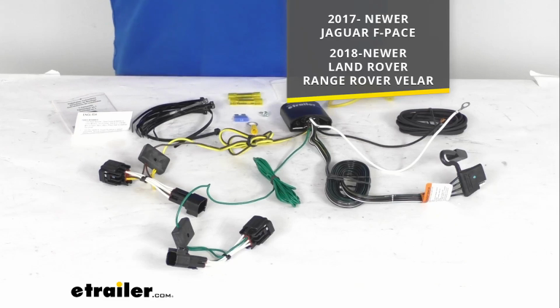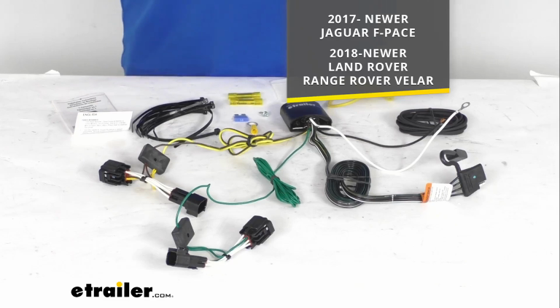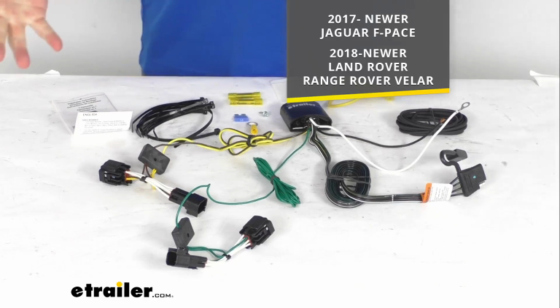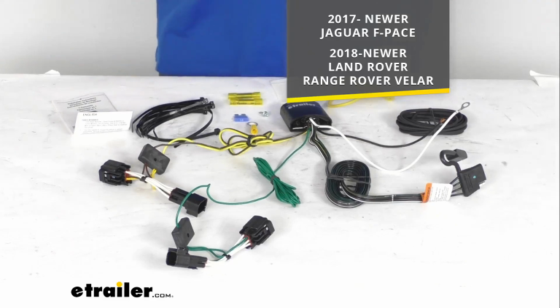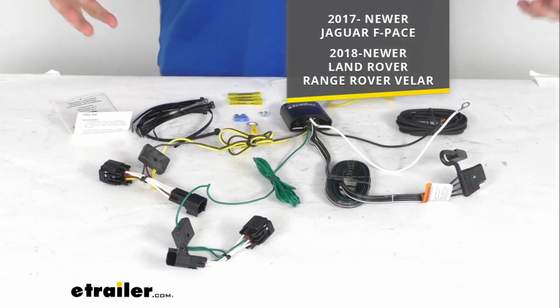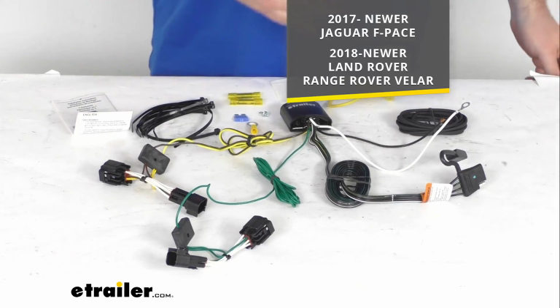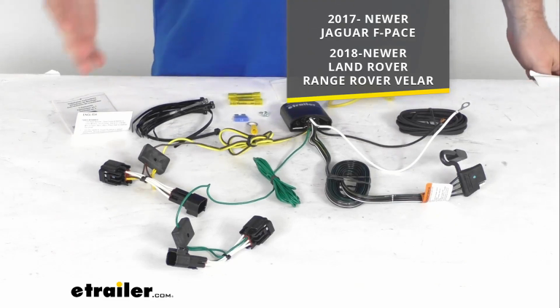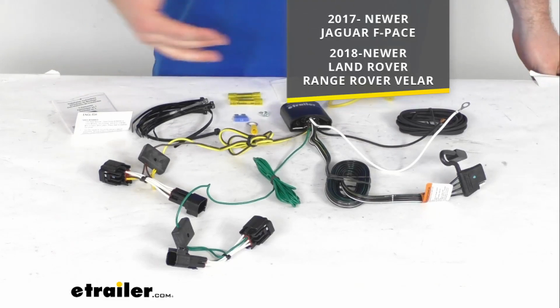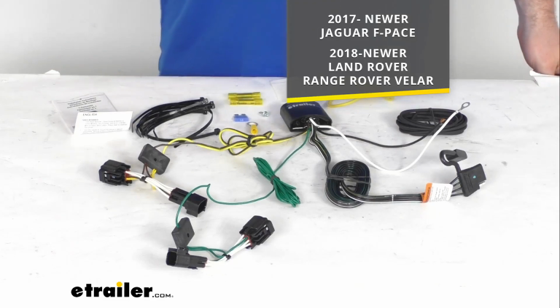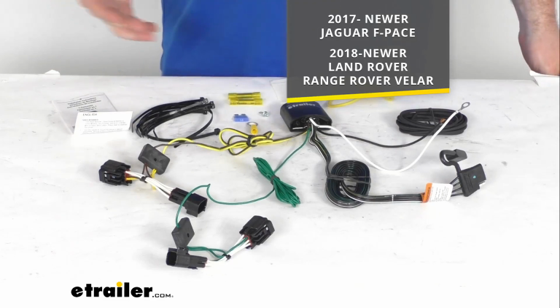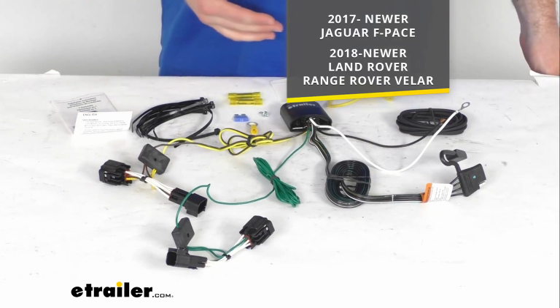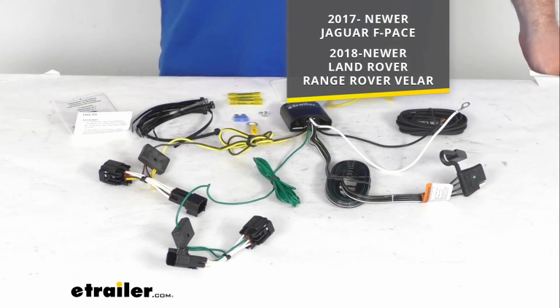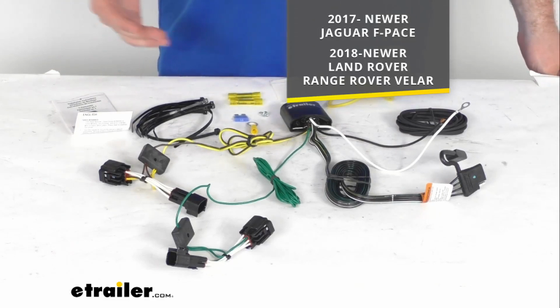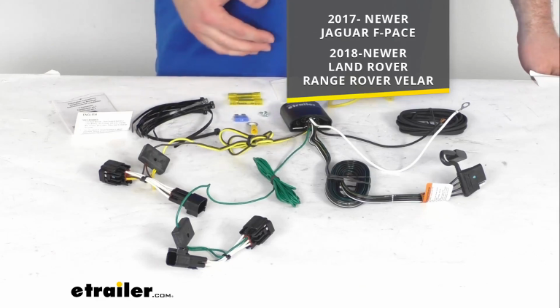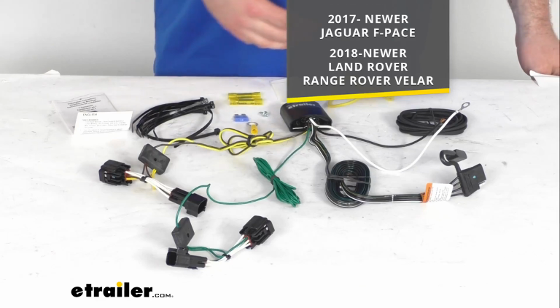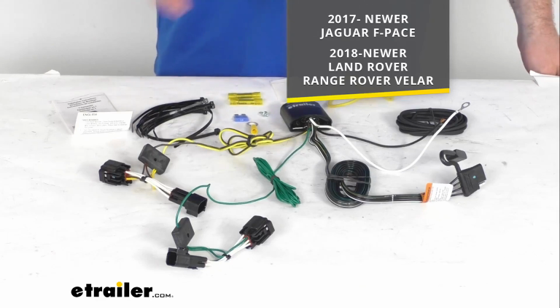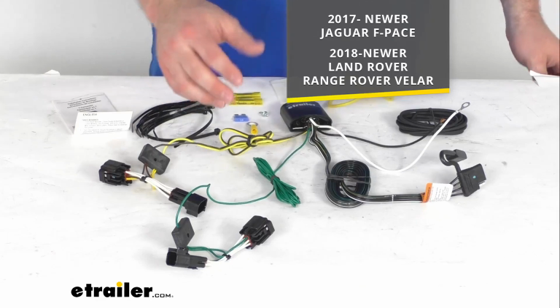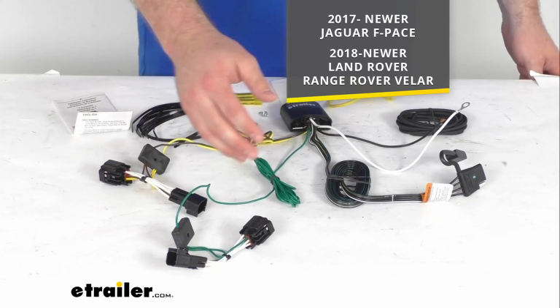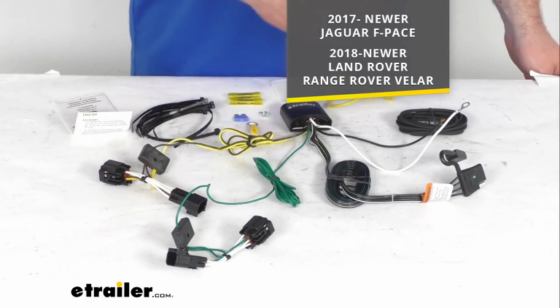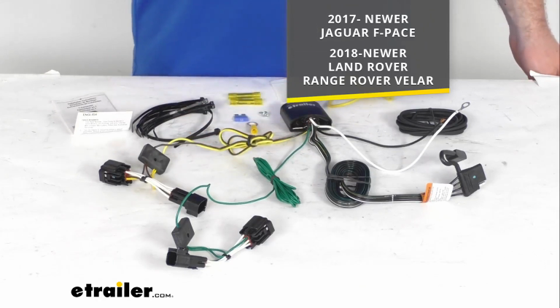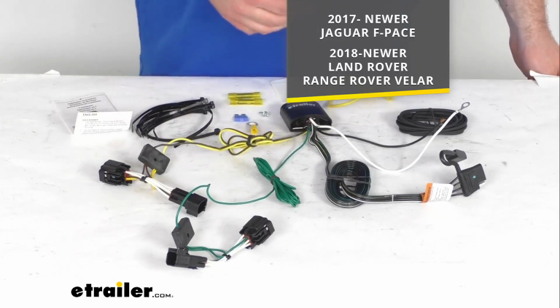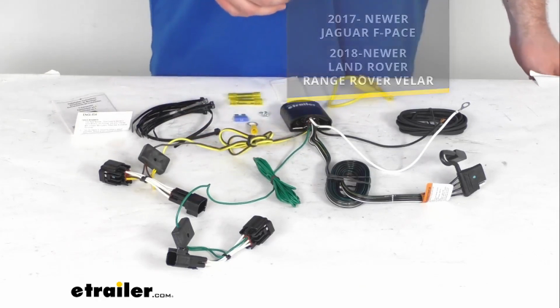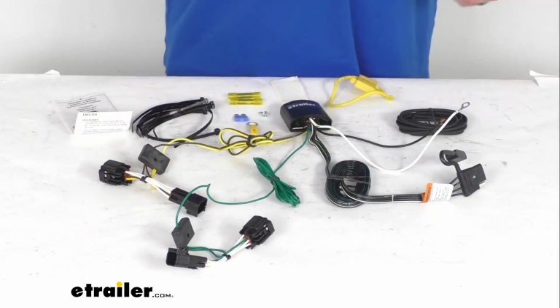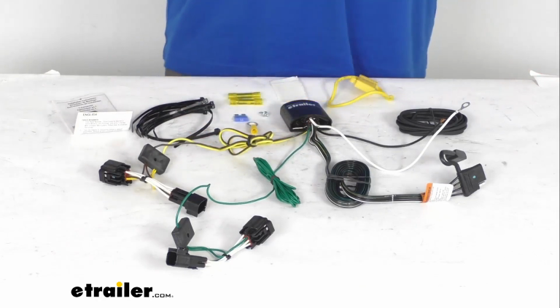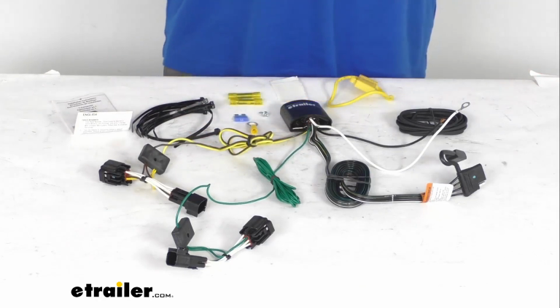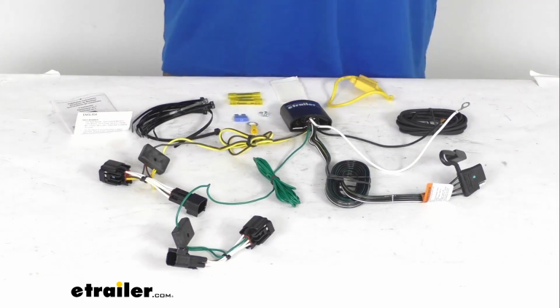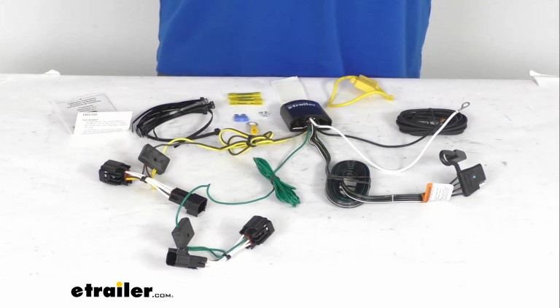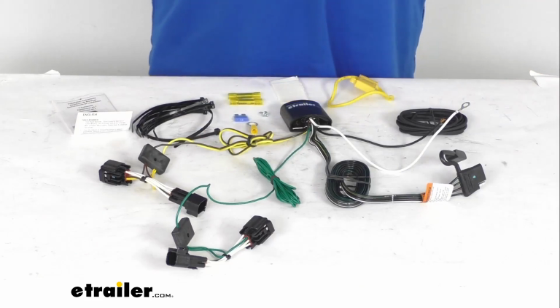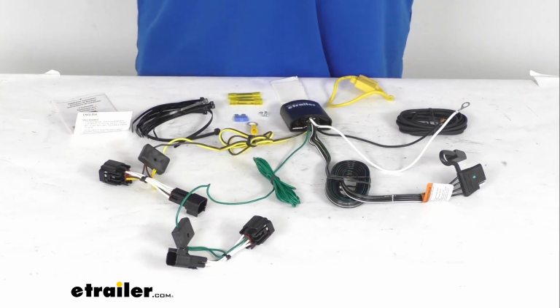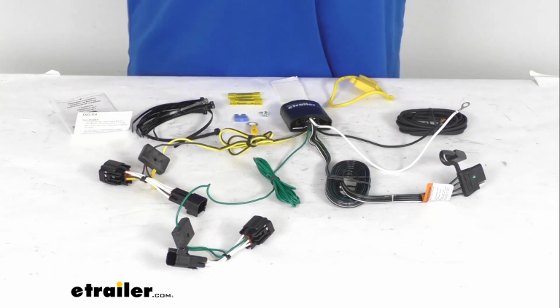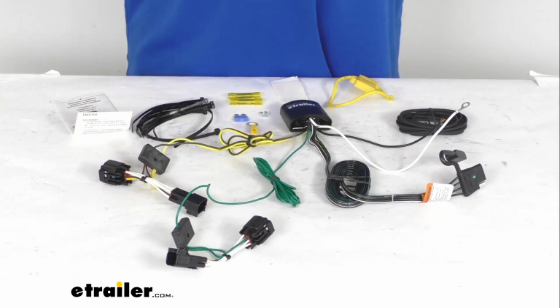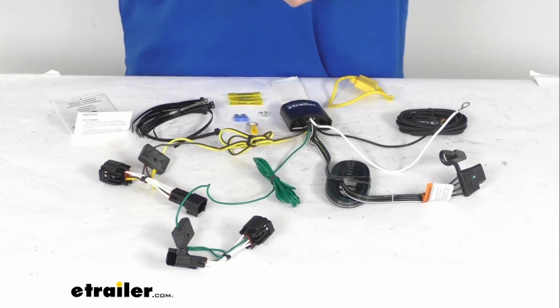This is going to be very simple to get installed. Because this is a custom fit kit, it is going to be very simple to get installed on those SUV type vehicles.